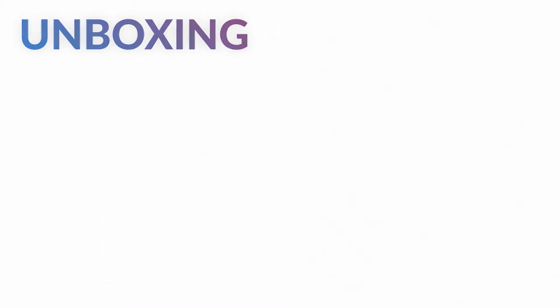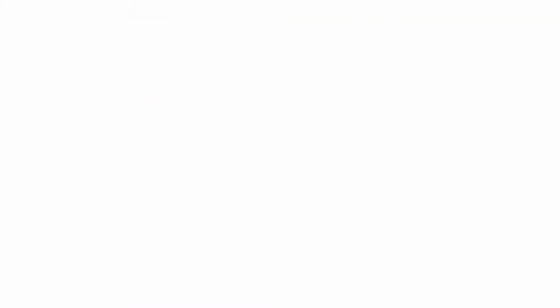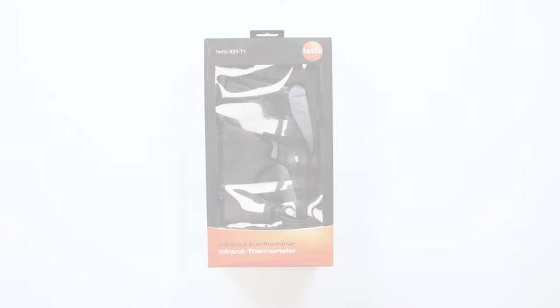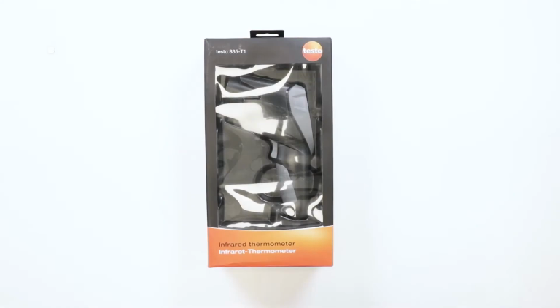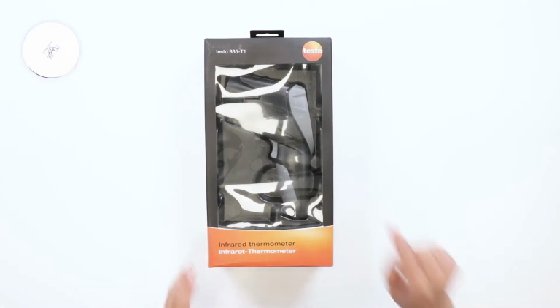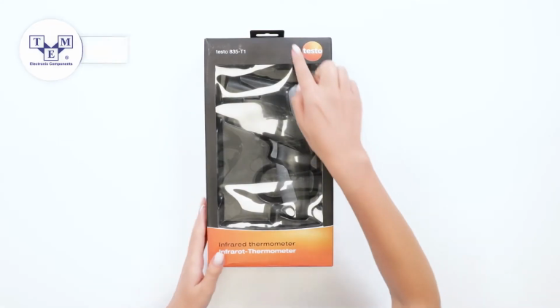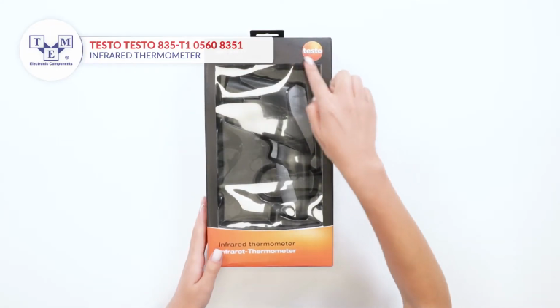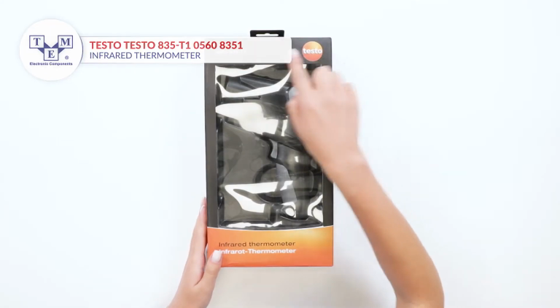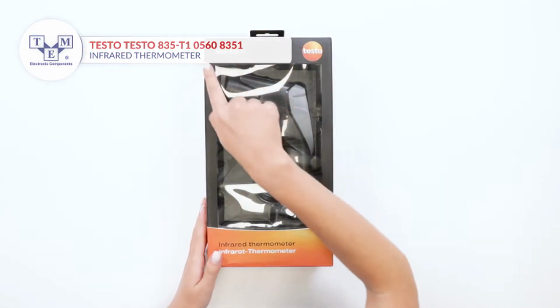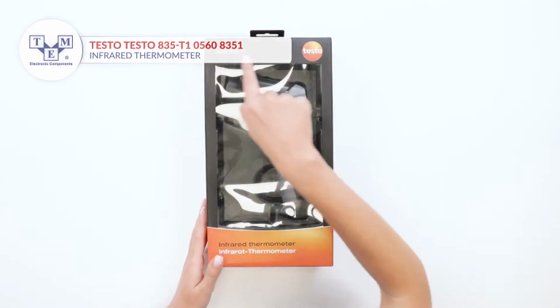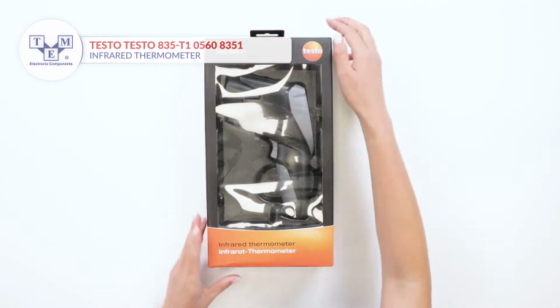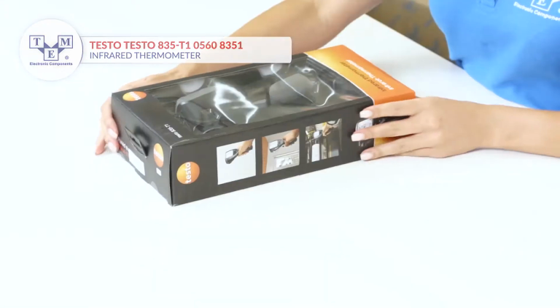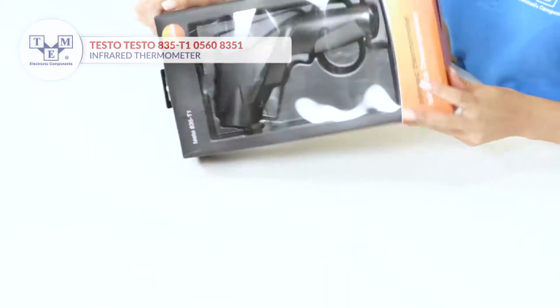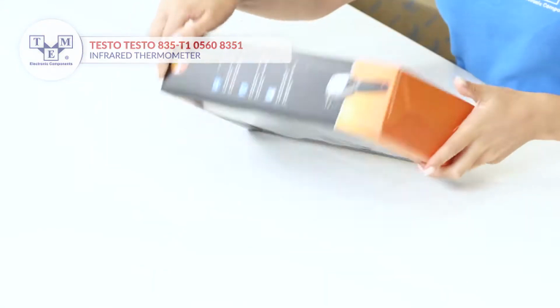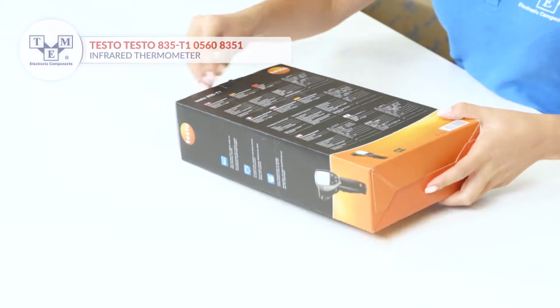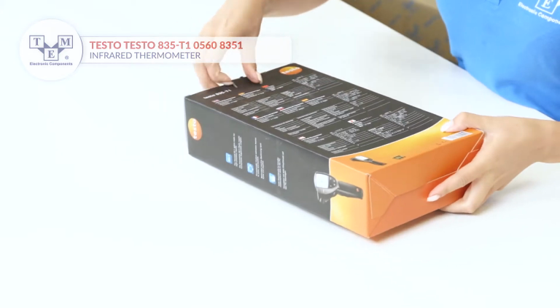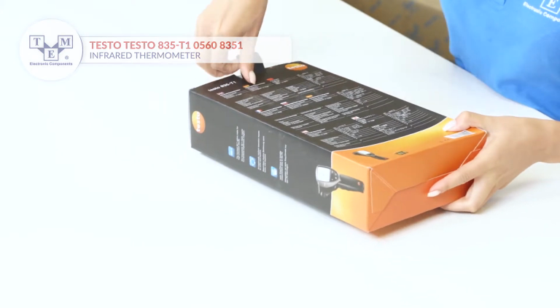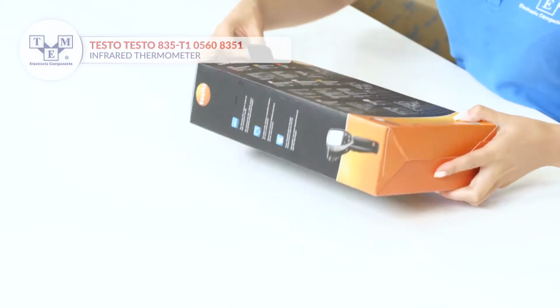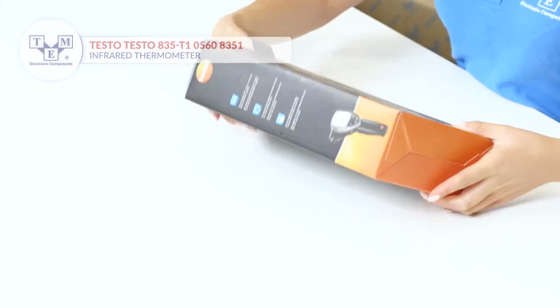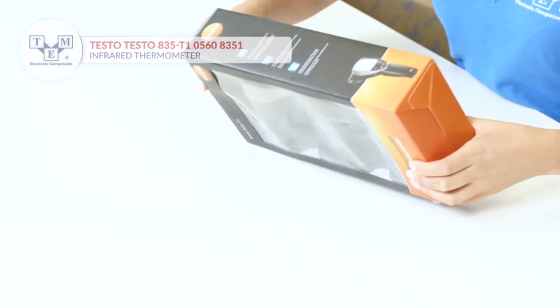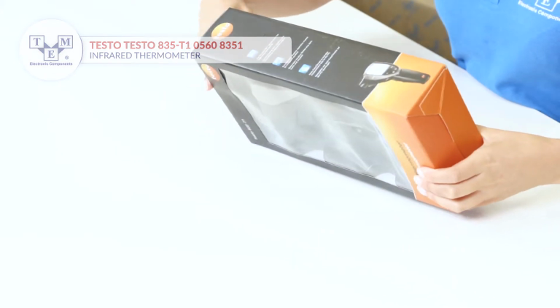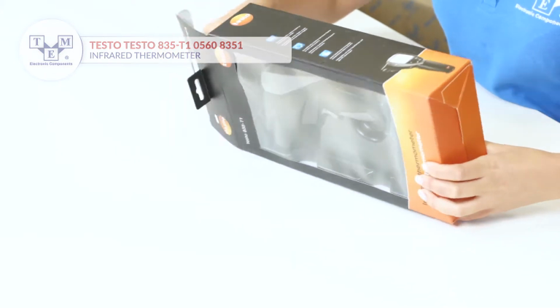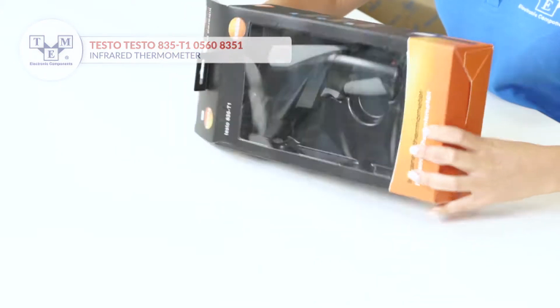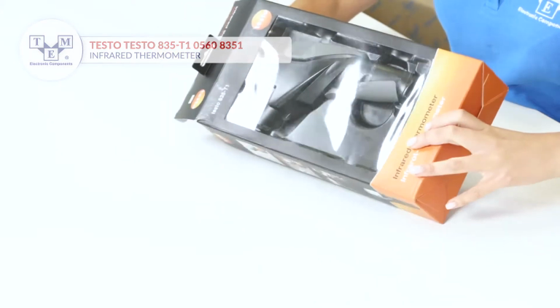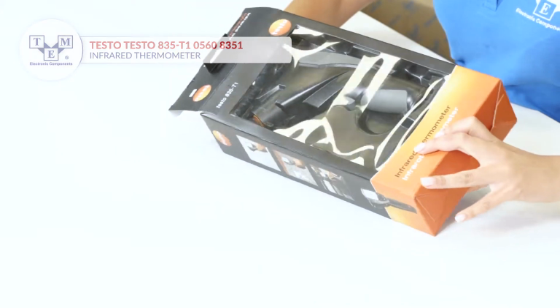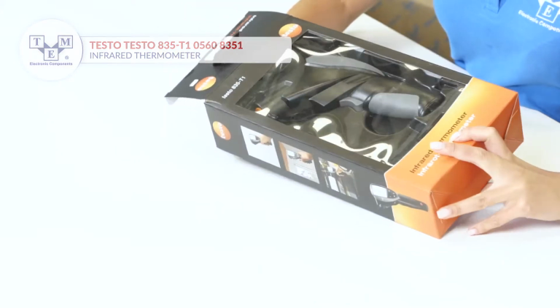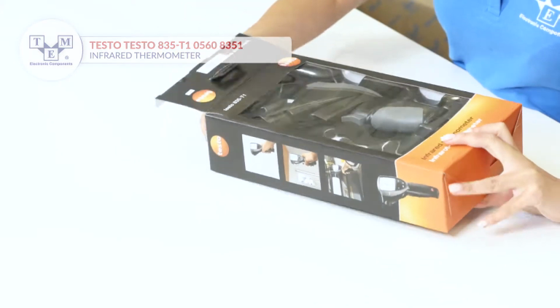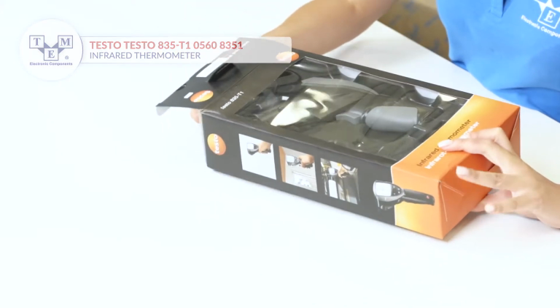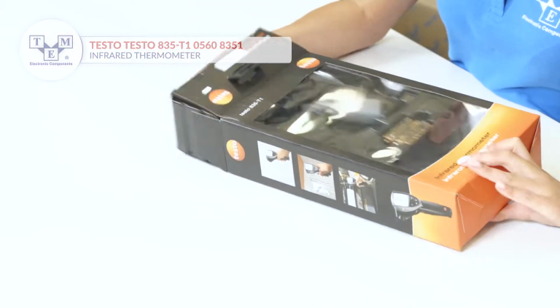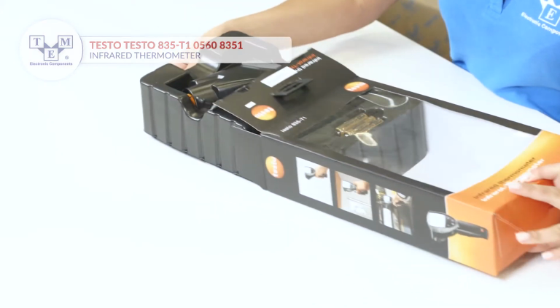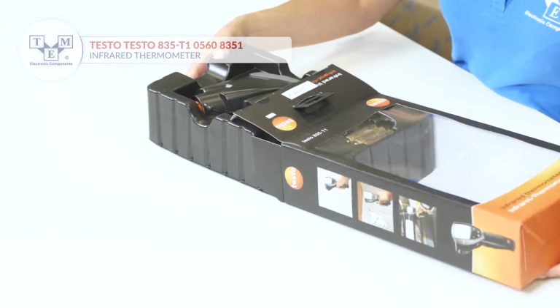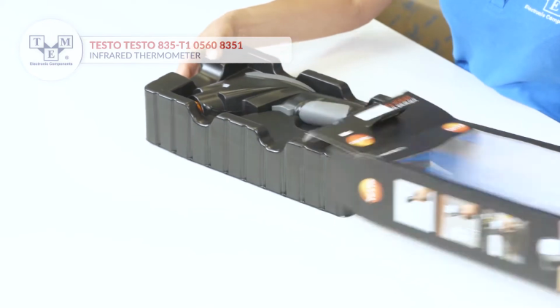It is a professional, non-contact 4-point infrared thermometer, offering precise measurements up to 600 Celsius and 1112 Fahrenheit degrees.